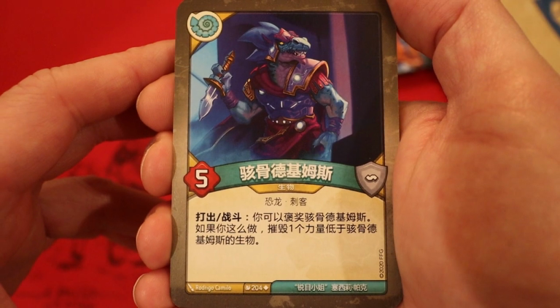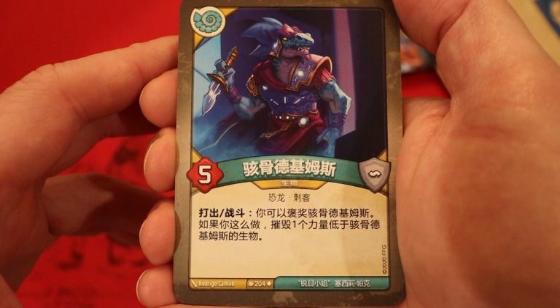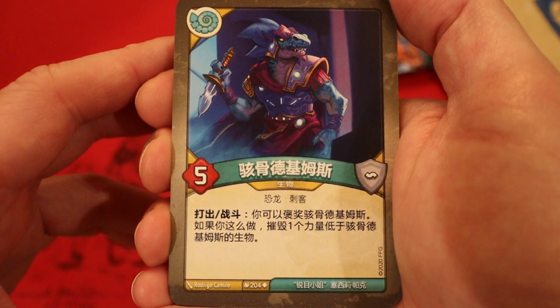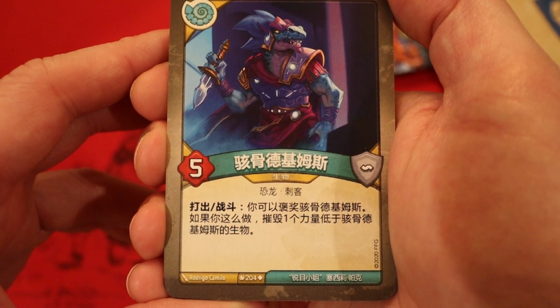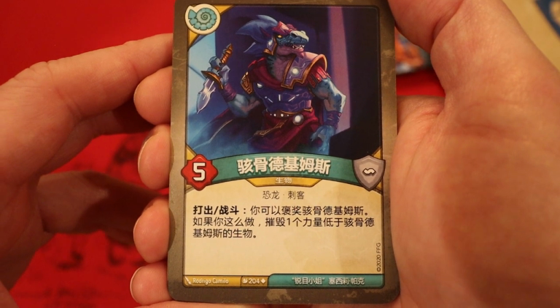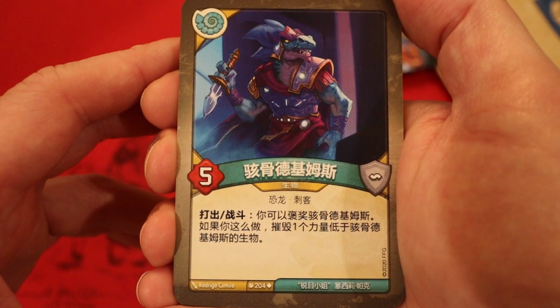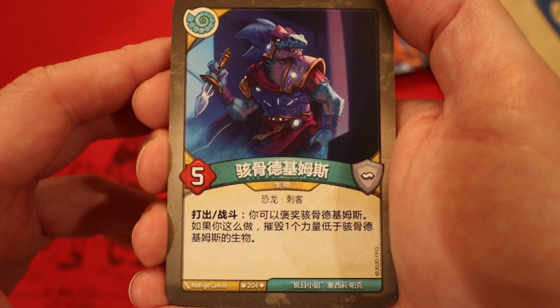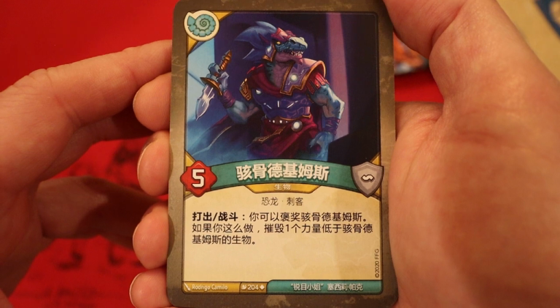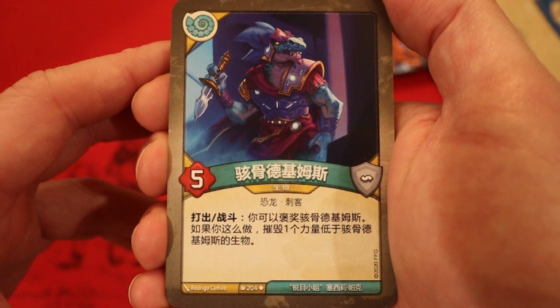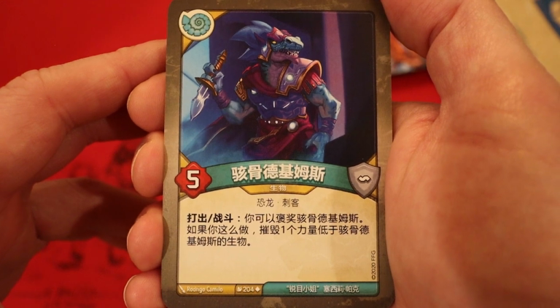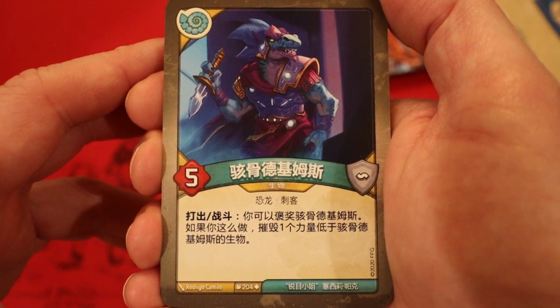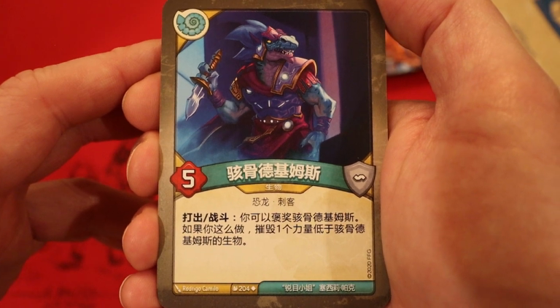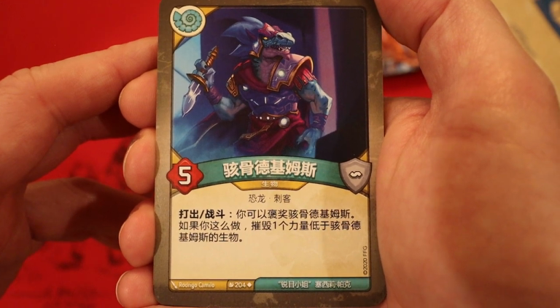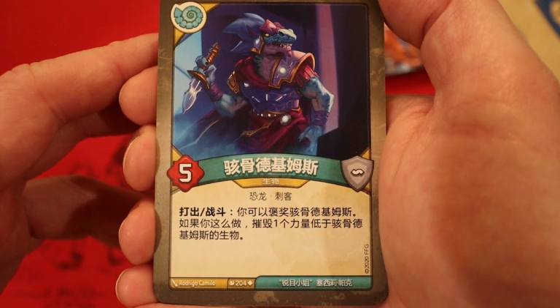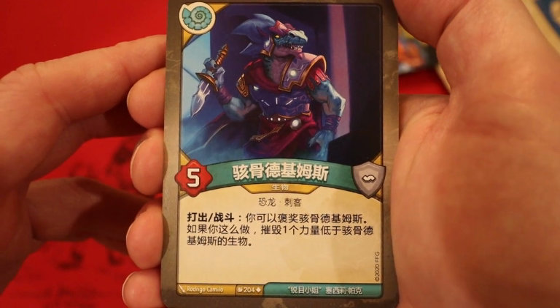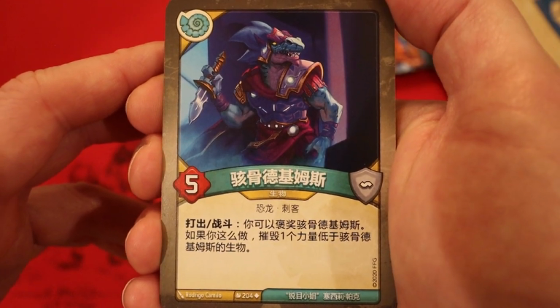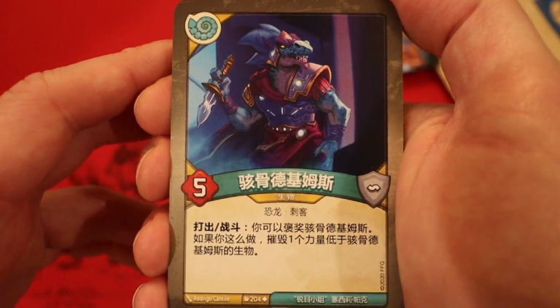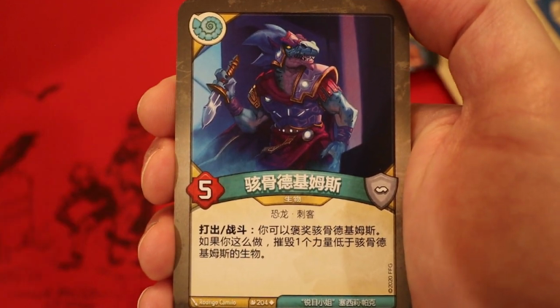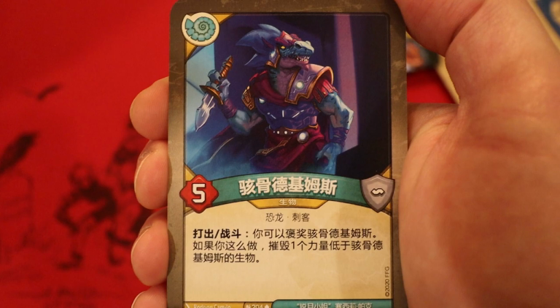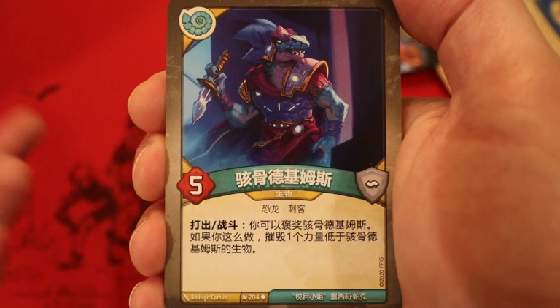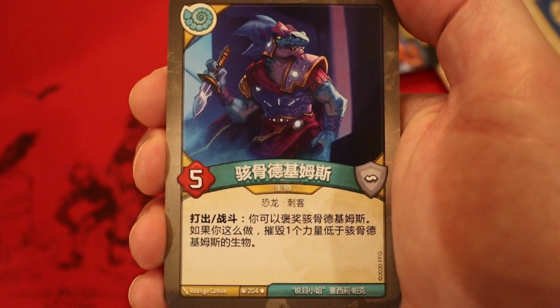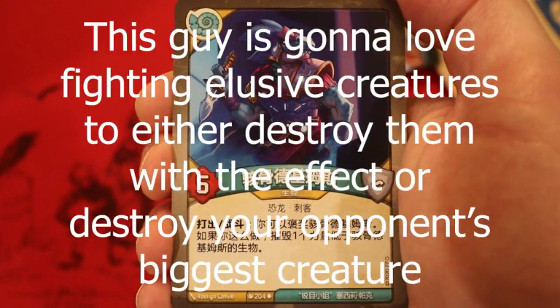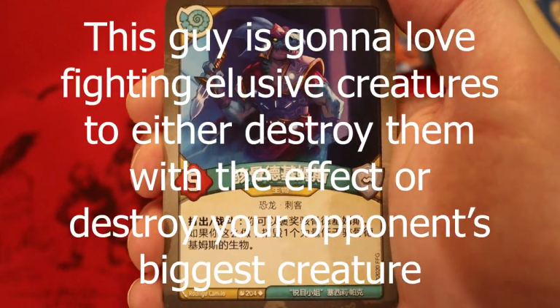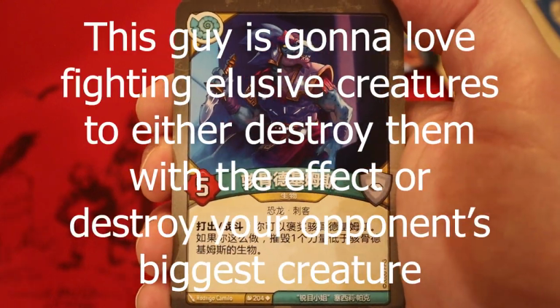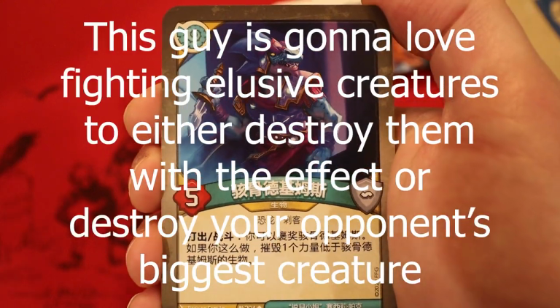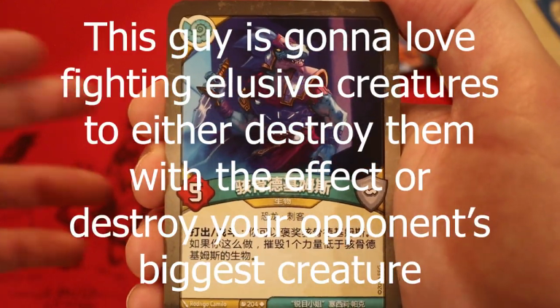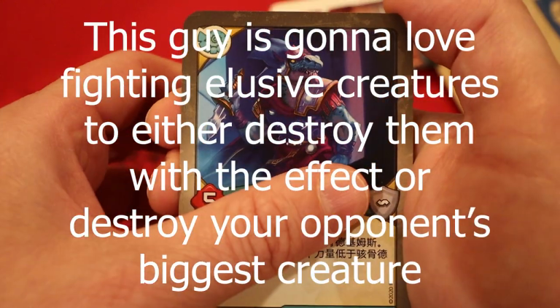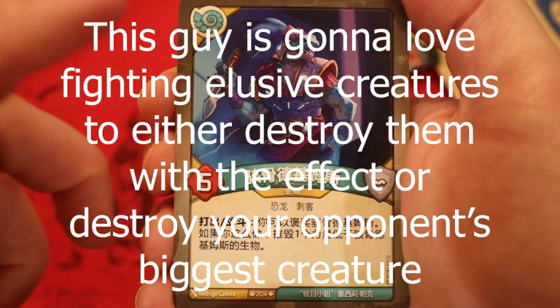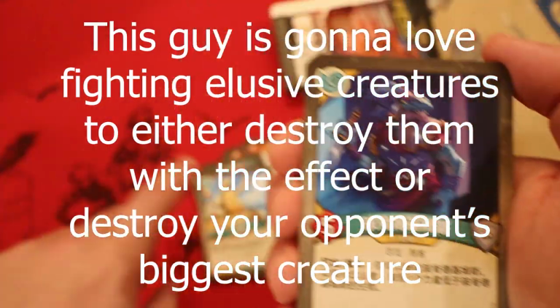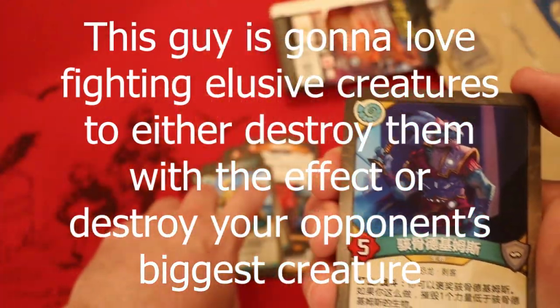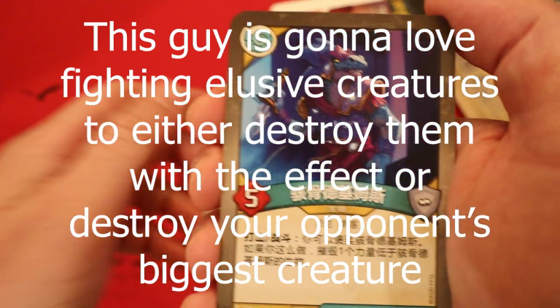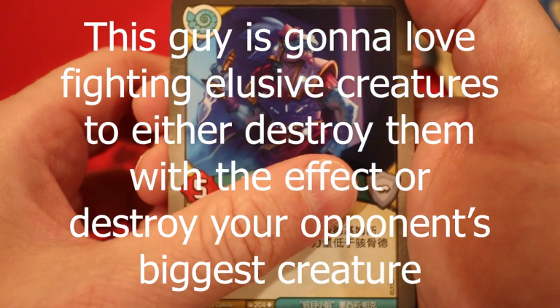Dreadbone Decimus, five power - play and fight: you may exalt it; if you do, destroy a creature with lower power than it. Wow, that is a pretty awesome effect - the fact you can do it whenever you play it AND every time after a fight, that's really strong. It also pairs very well with Humble.